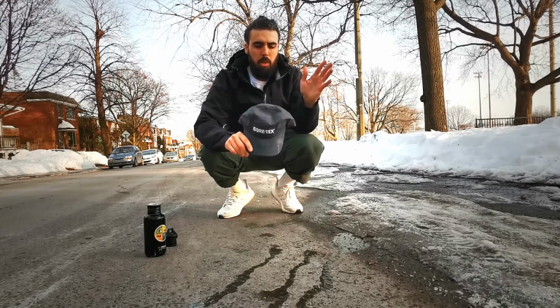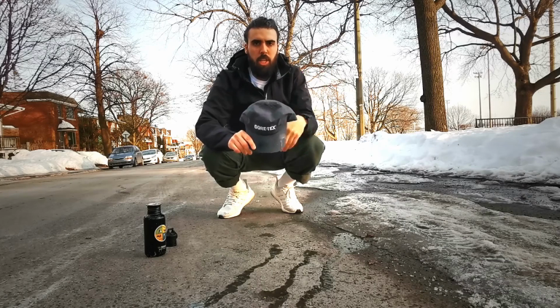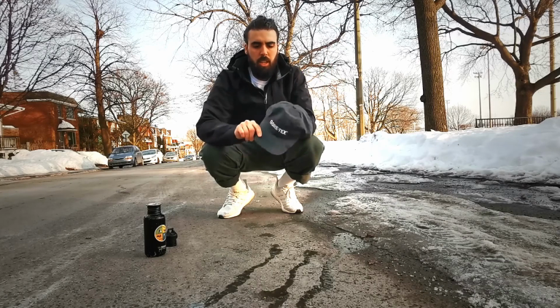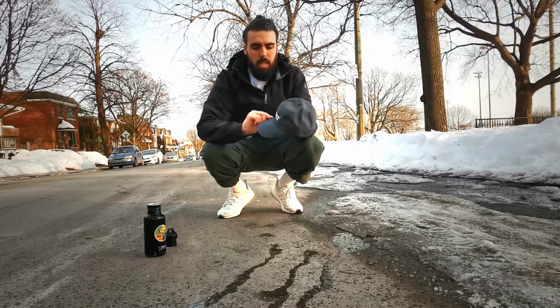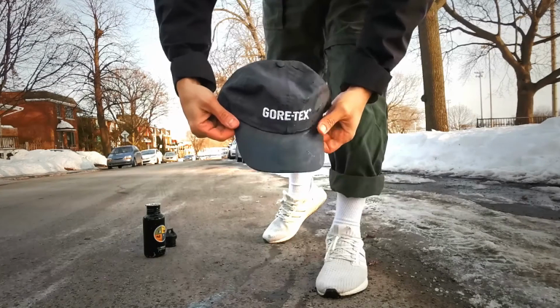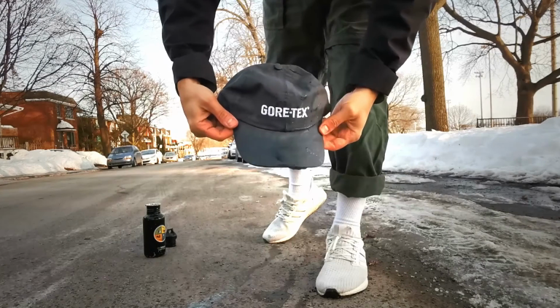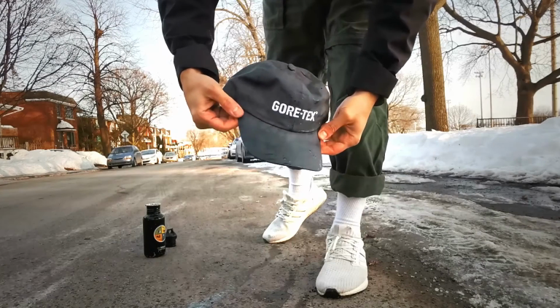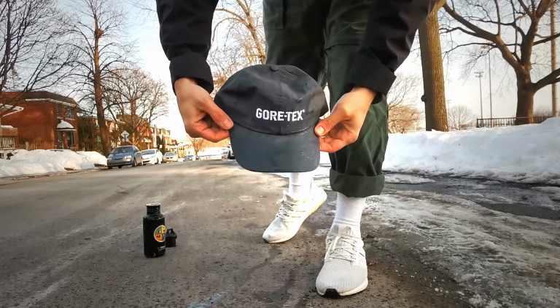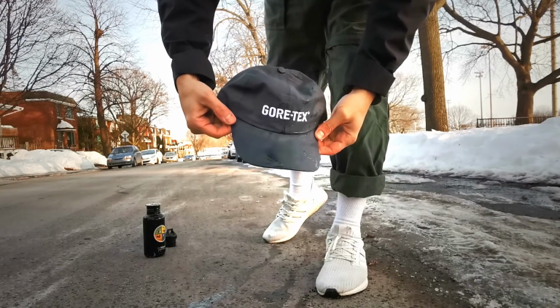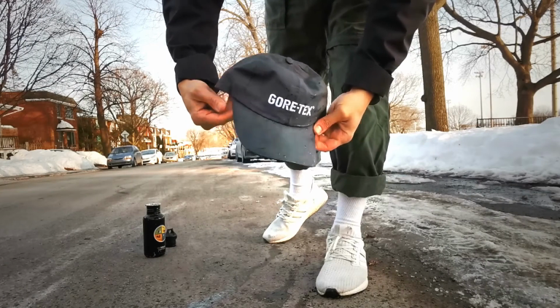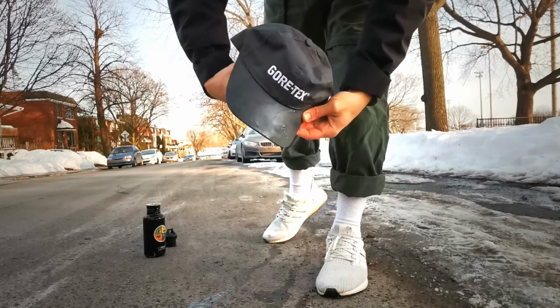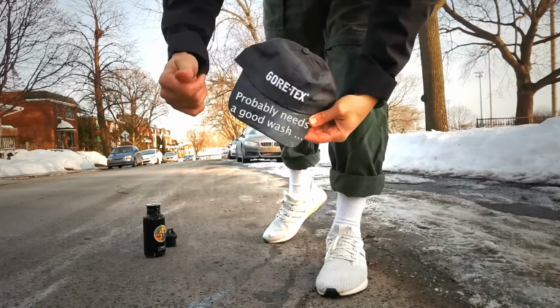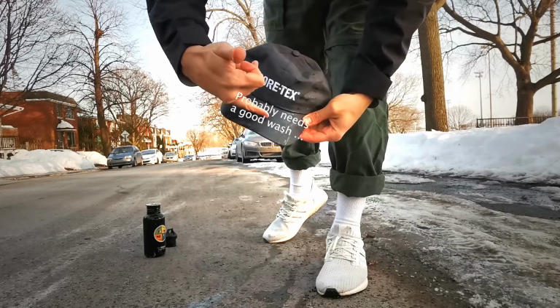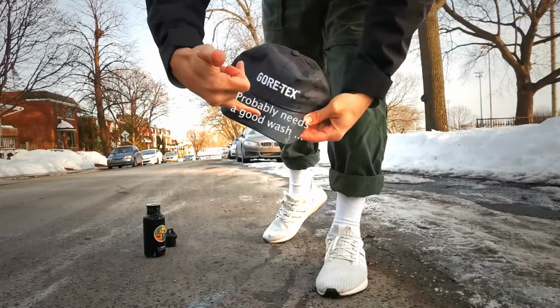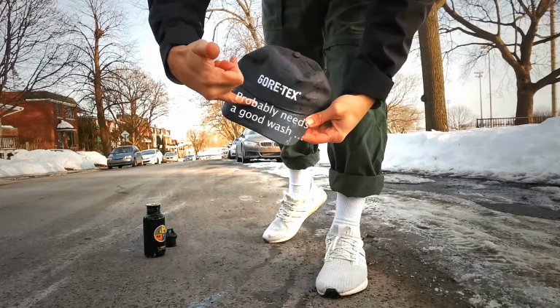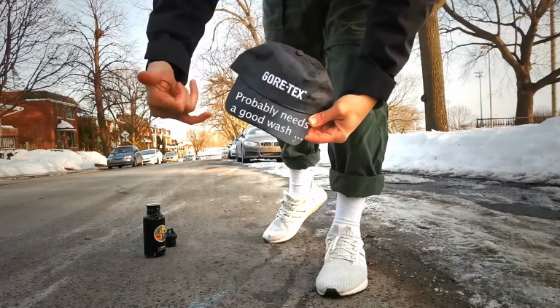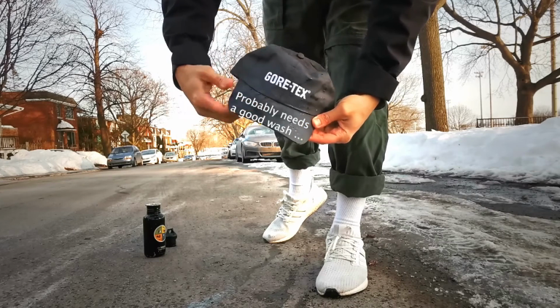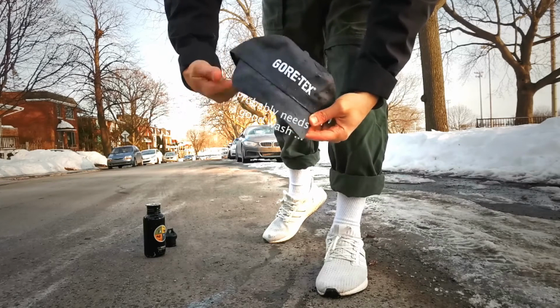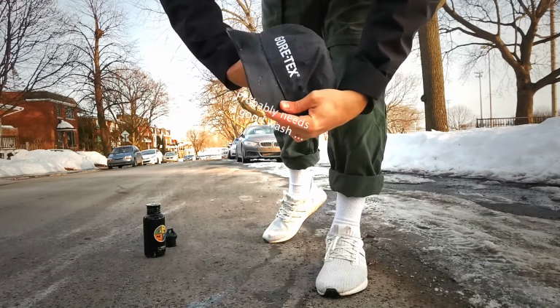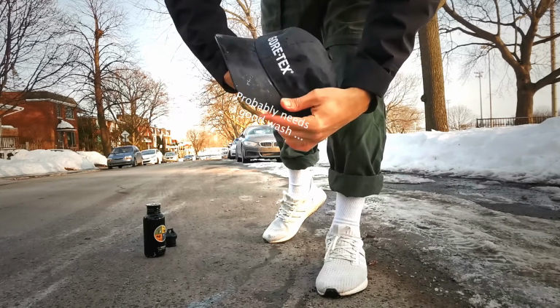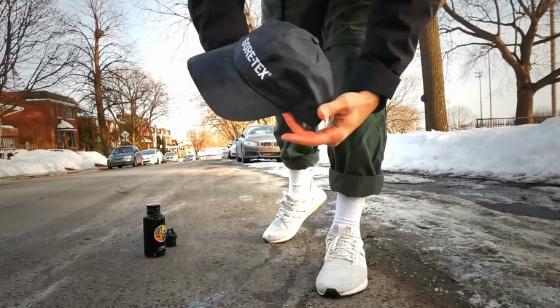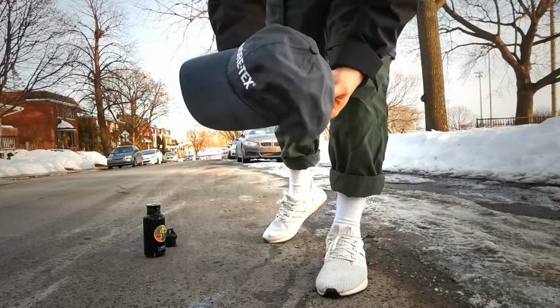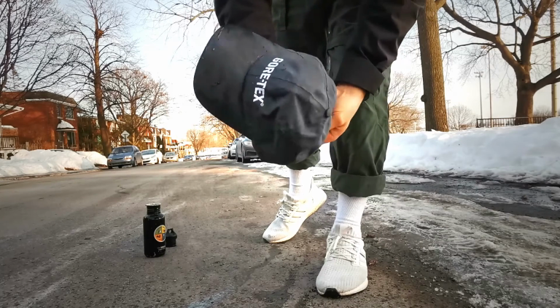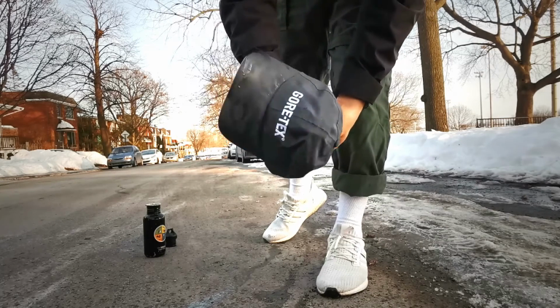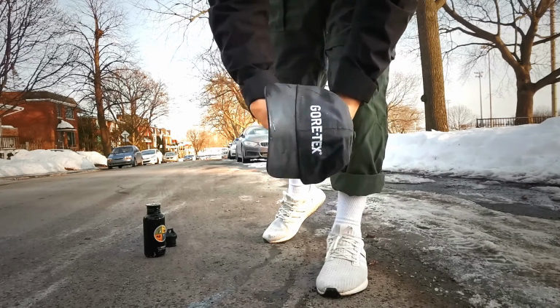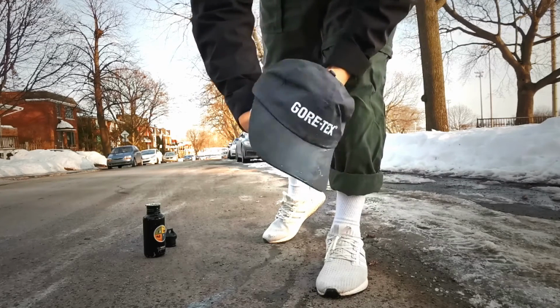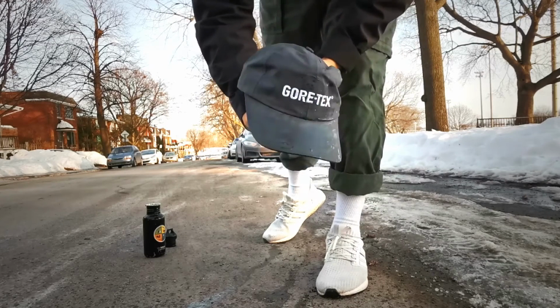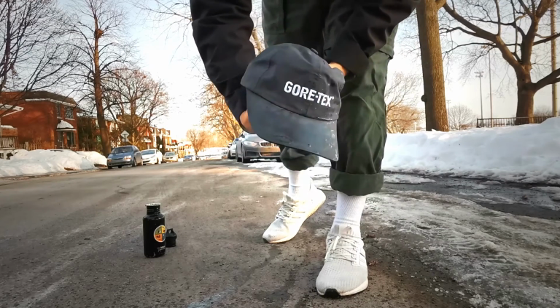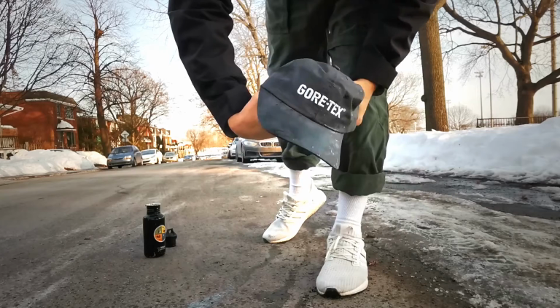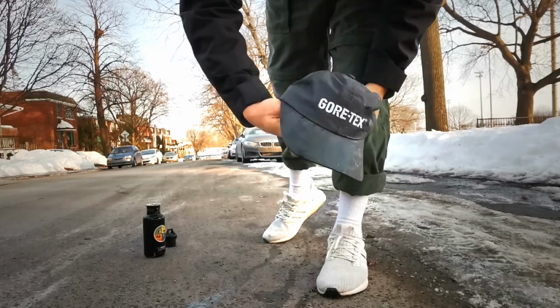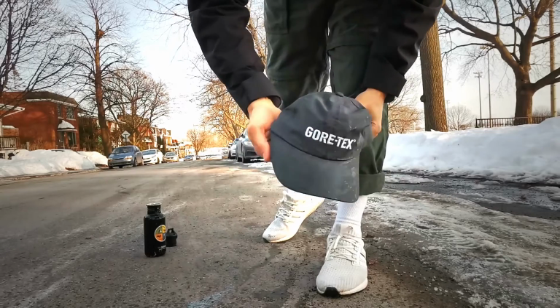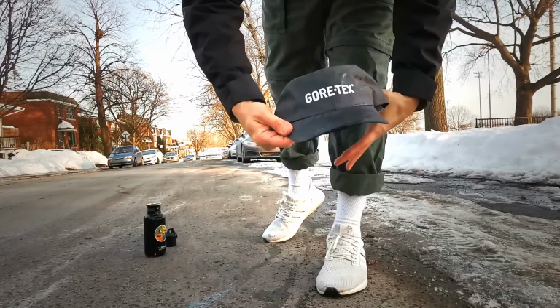You were able to shake it off. The brim was able to repel it a little bit, but you can see it's already starting to kind of soak in, whereas the dome itself had no issues.